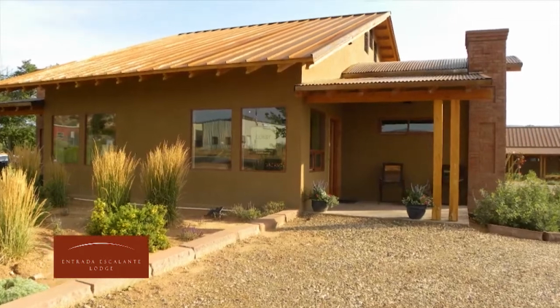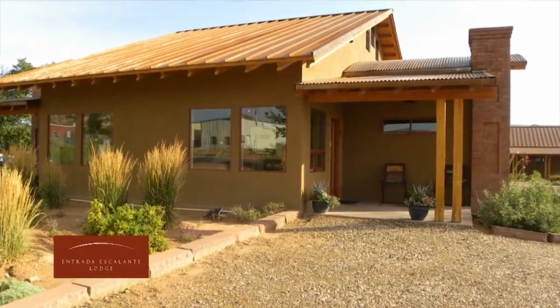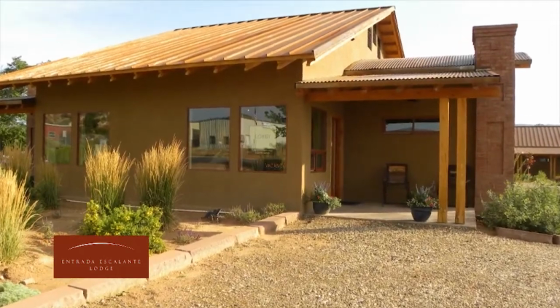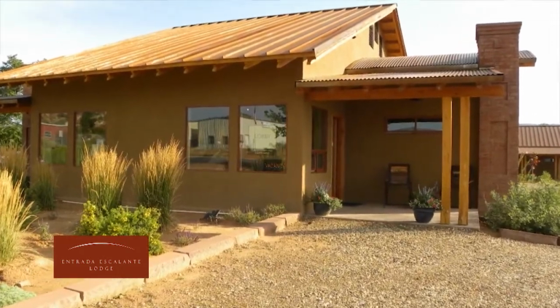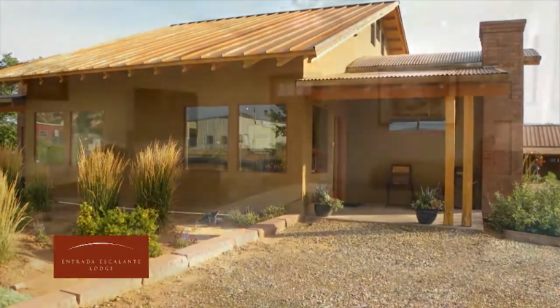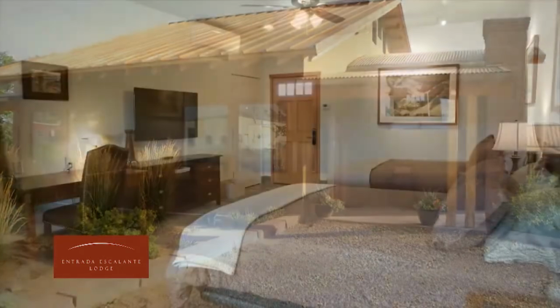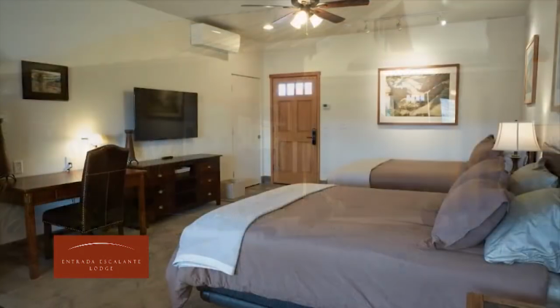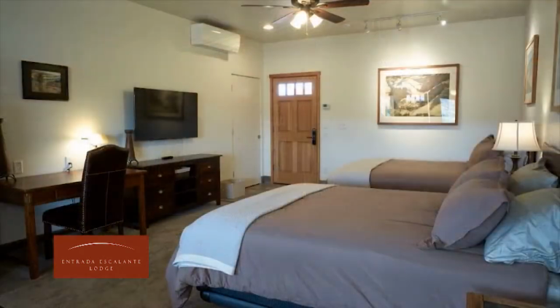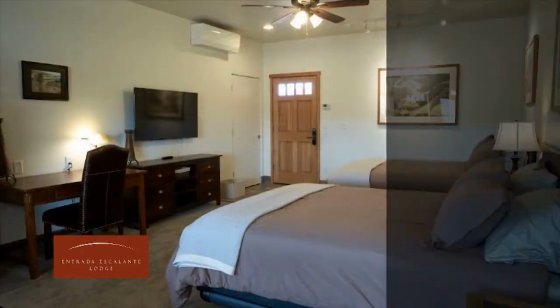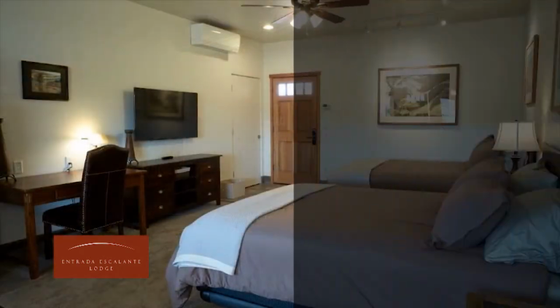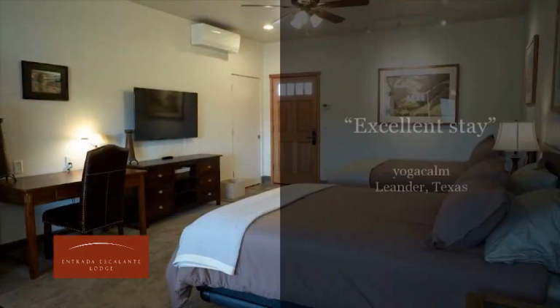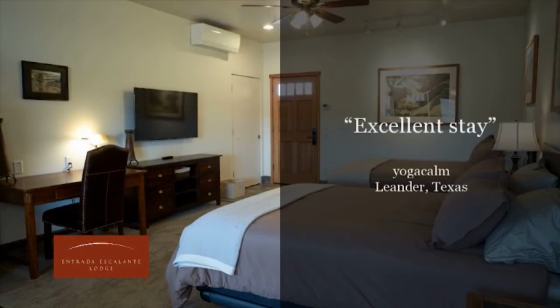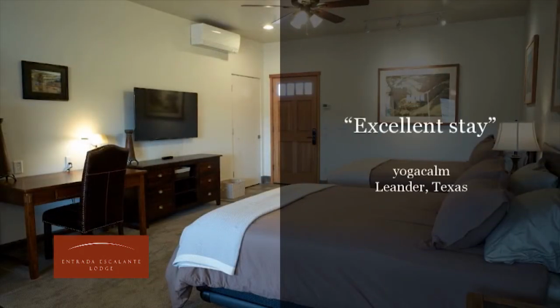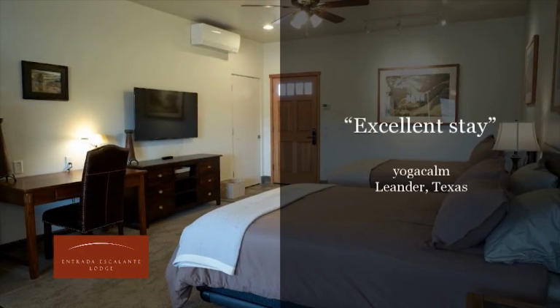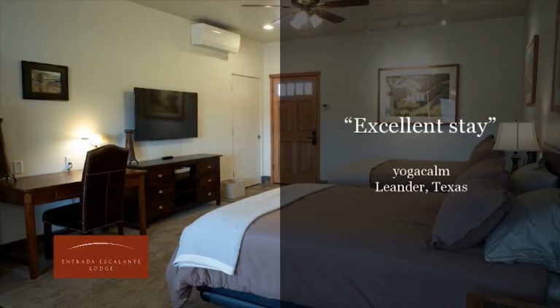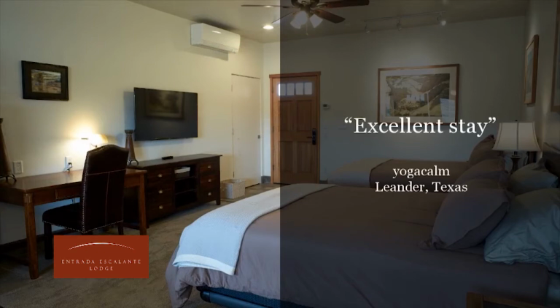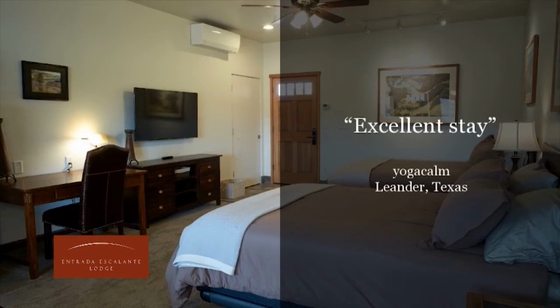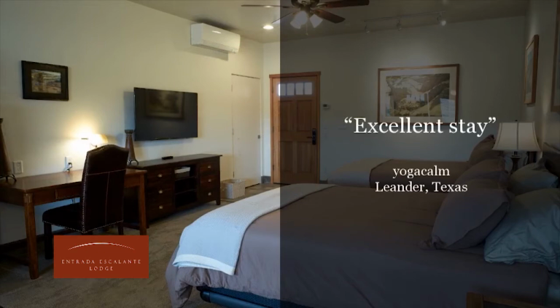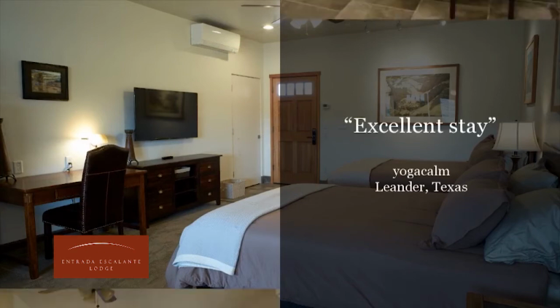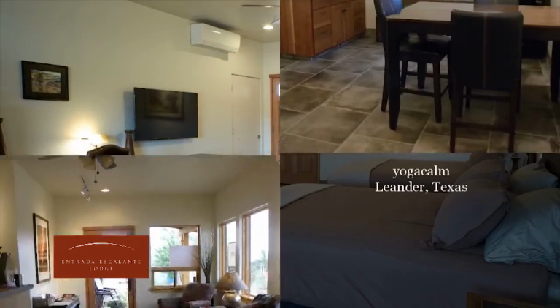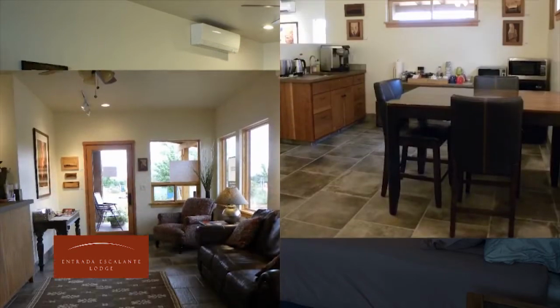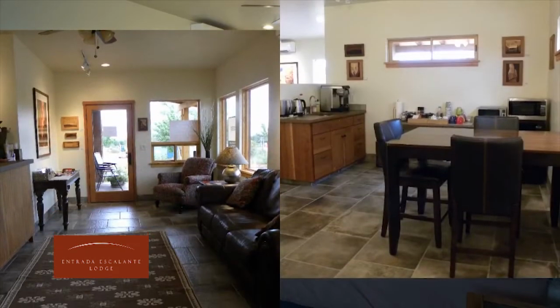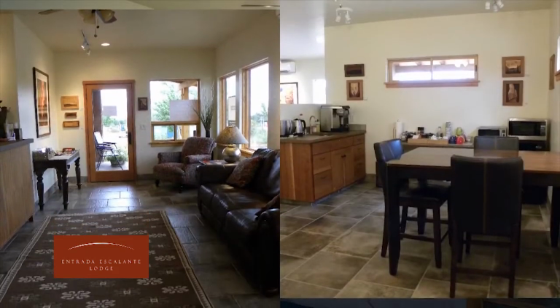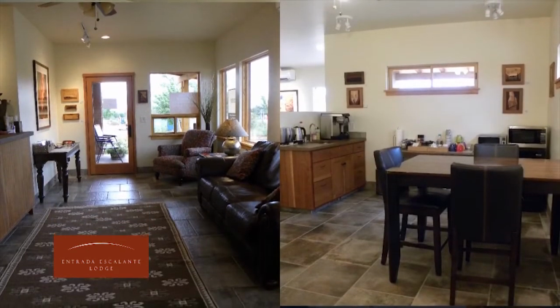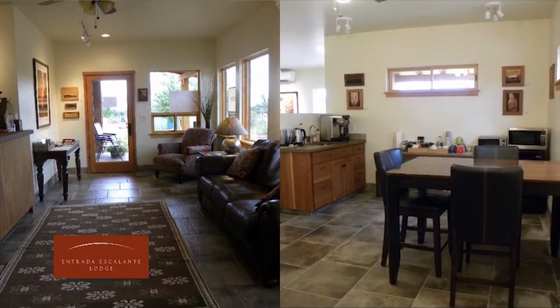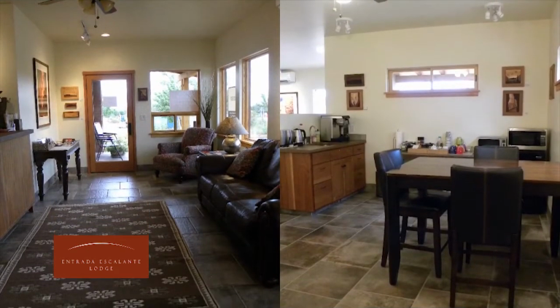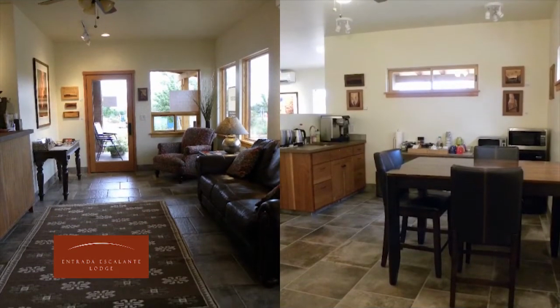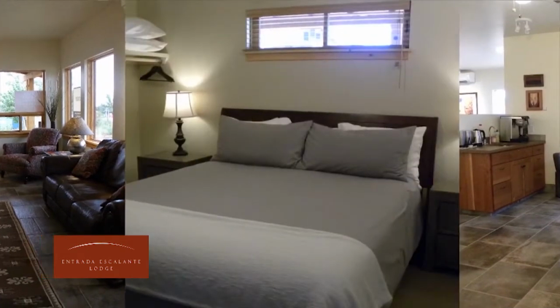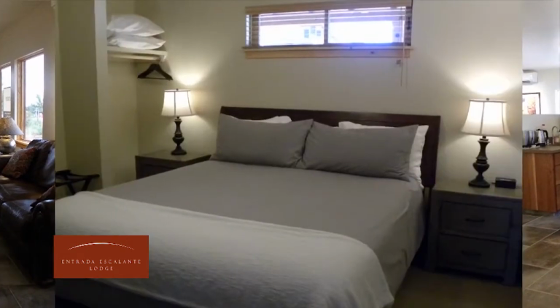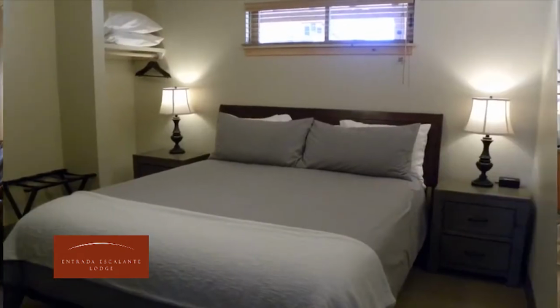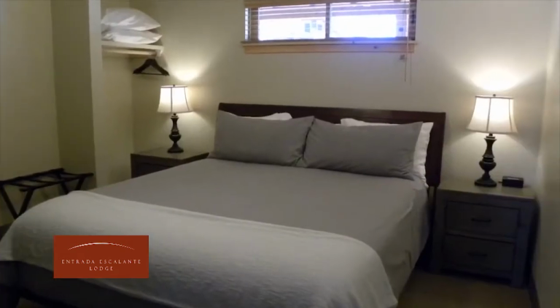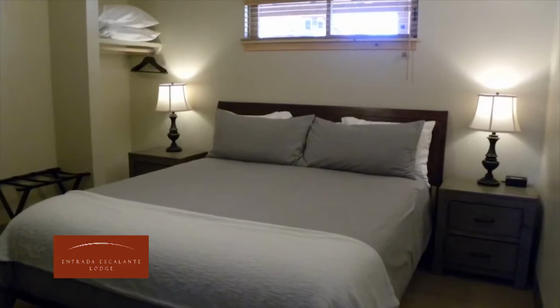Enjoy the finest lodging in Escalante, Utah at the Entrada Escalante Lodge. This charming, pet-friendly lodge features comfortable rooms with high-quality bedding and sumptuous pillows.